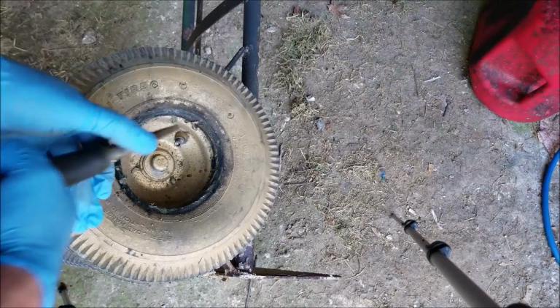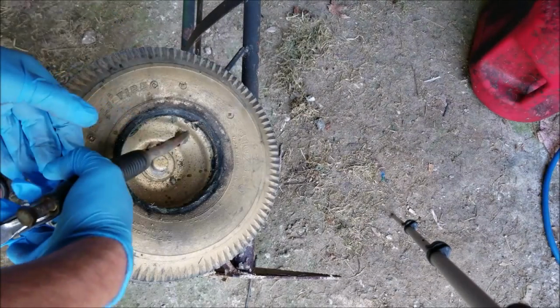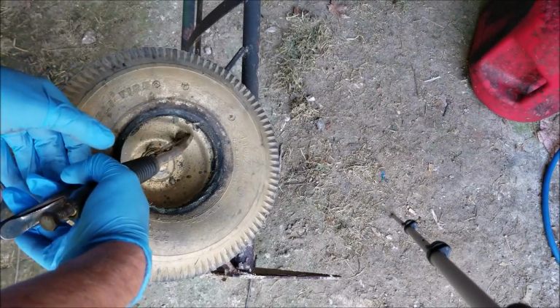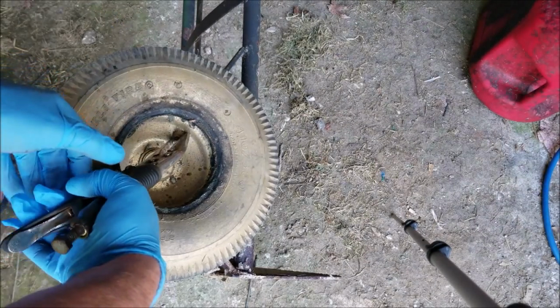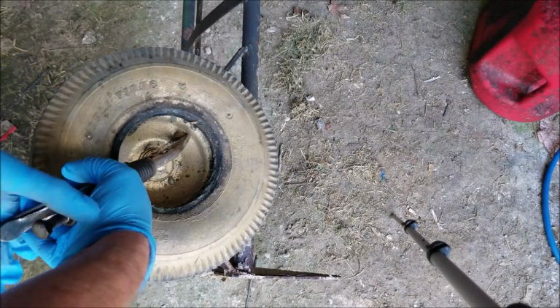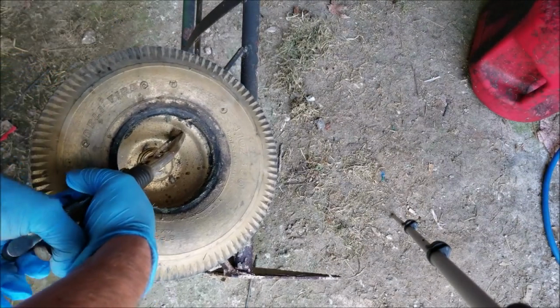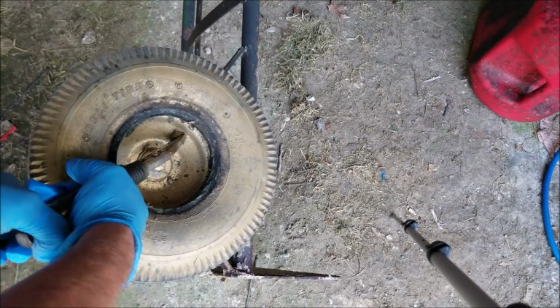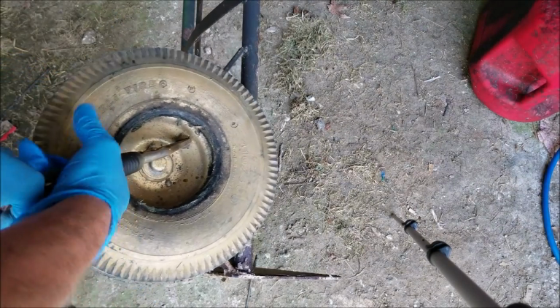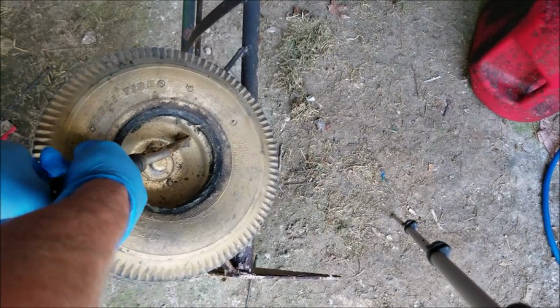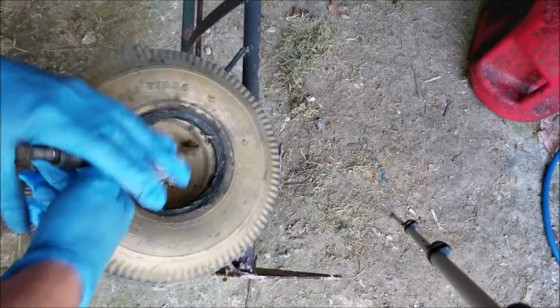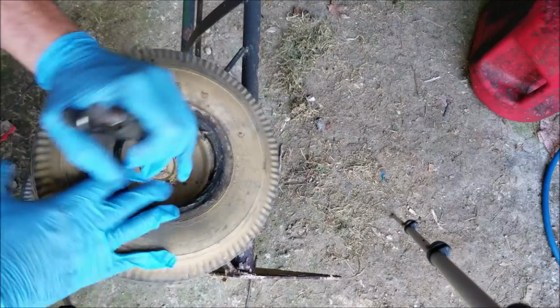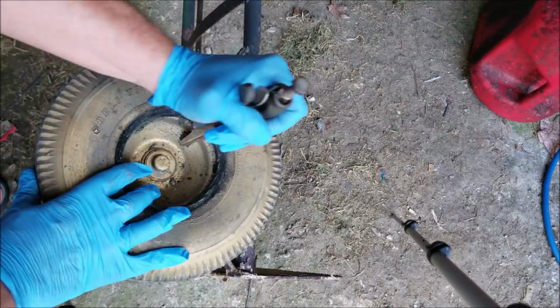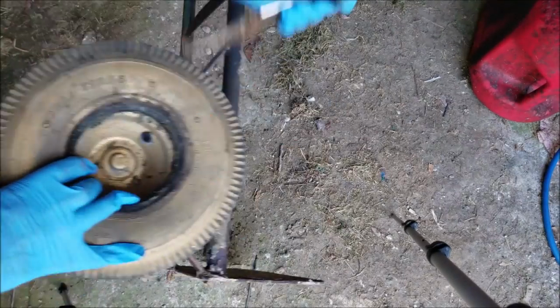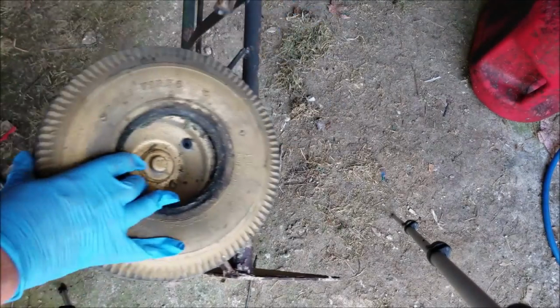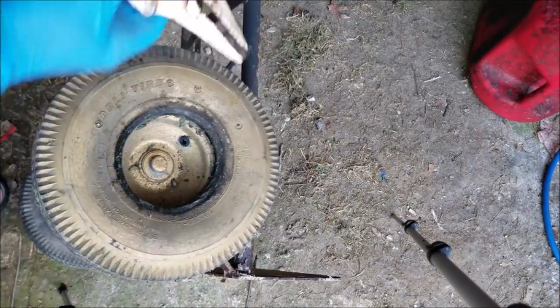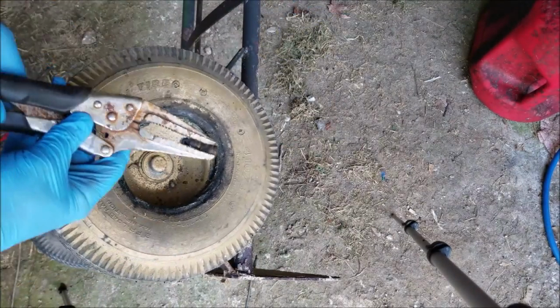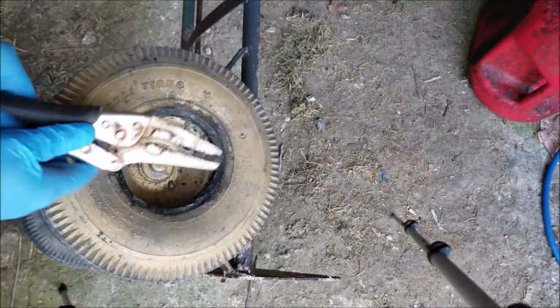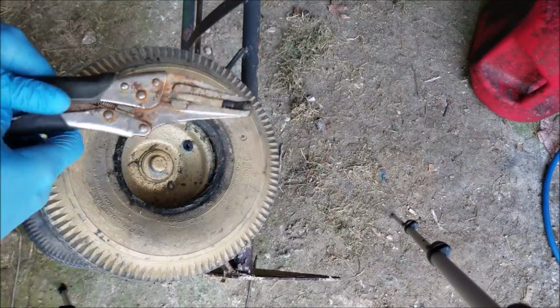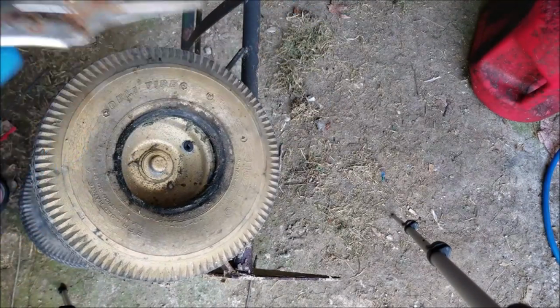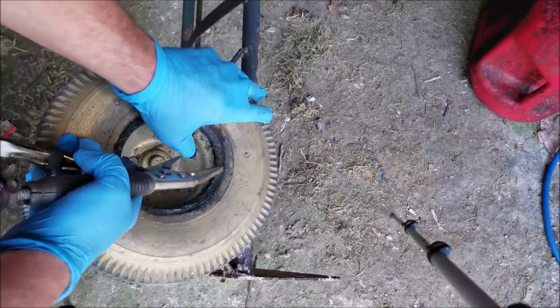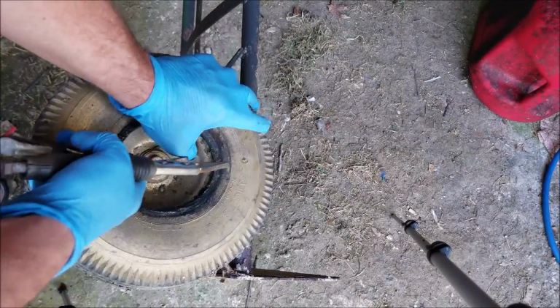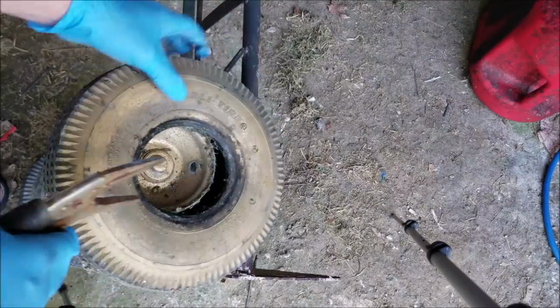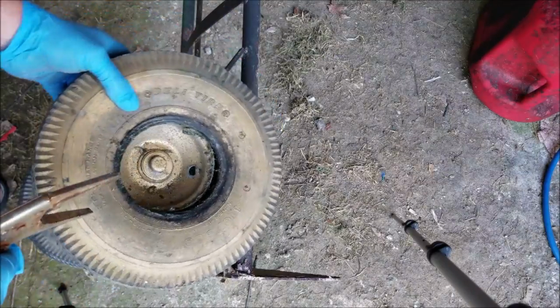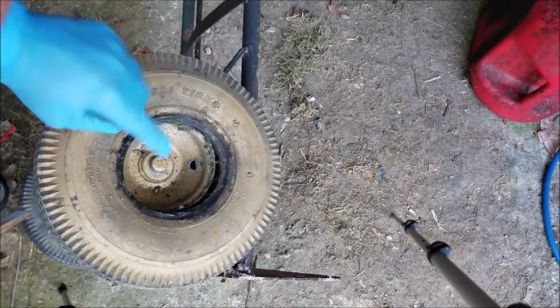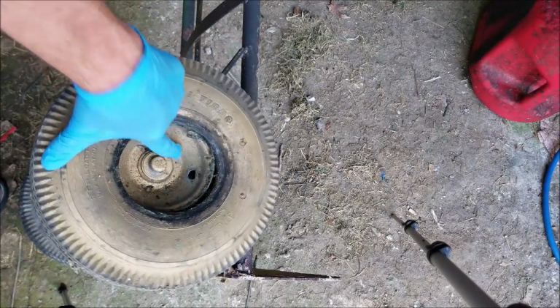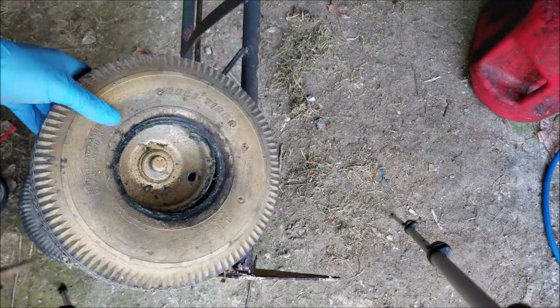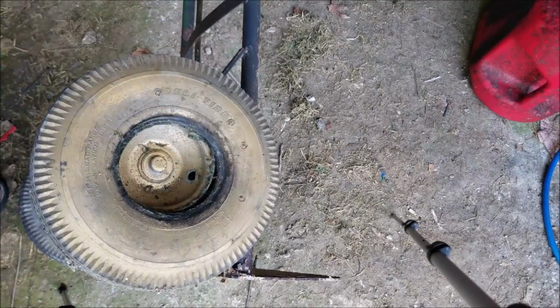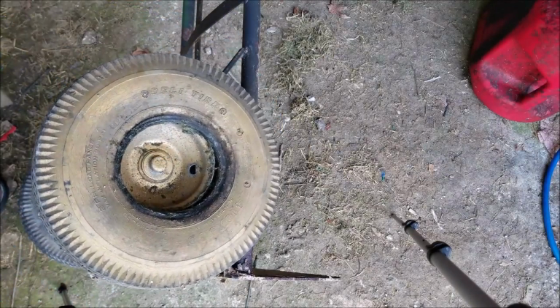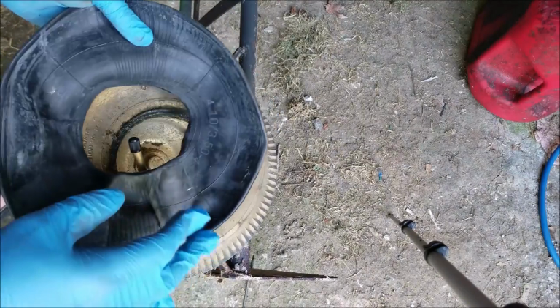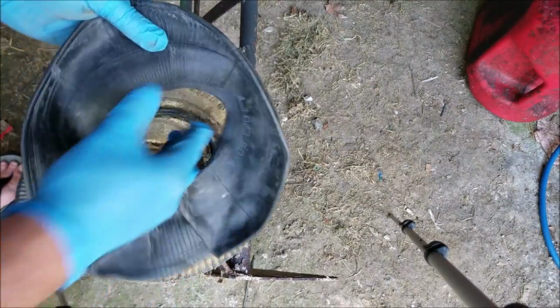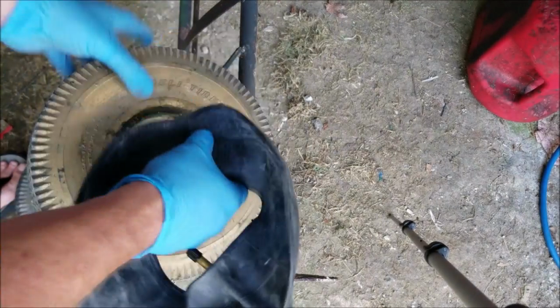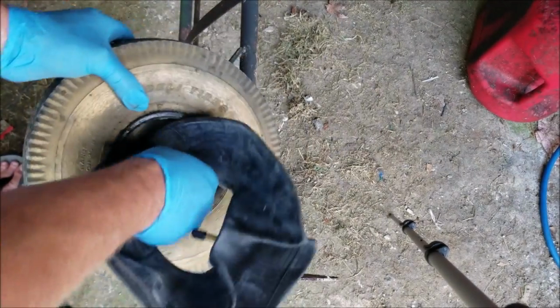Take a pair of pliers. We're going to simply pop the stem off here, and you'll be able to just push that through, and you can see right there, it'll just fall out the back. Now I'm ready to go ahead and install the inner tube.